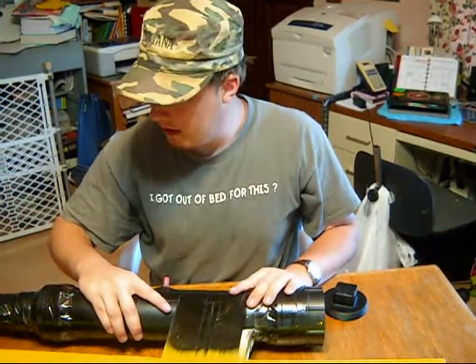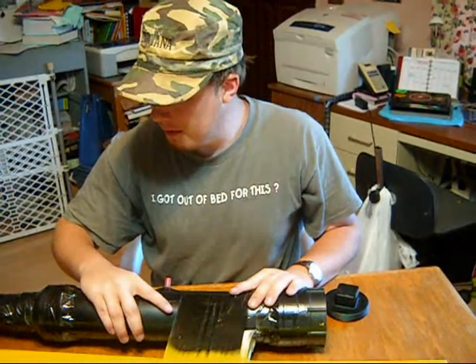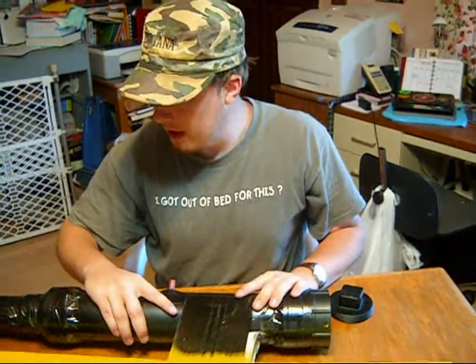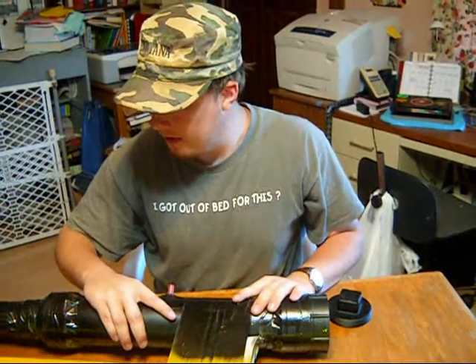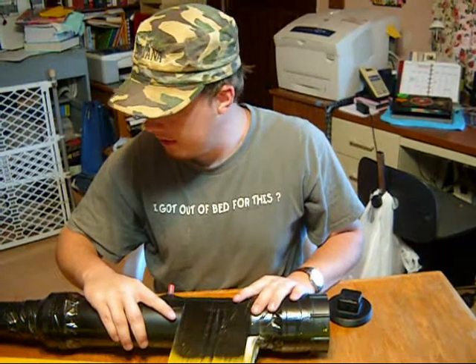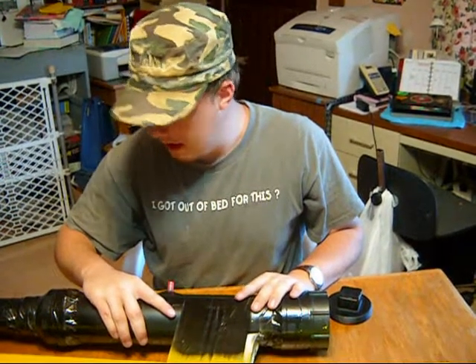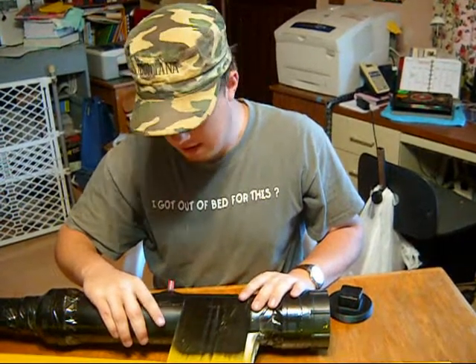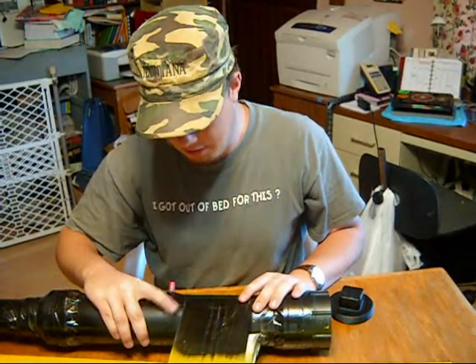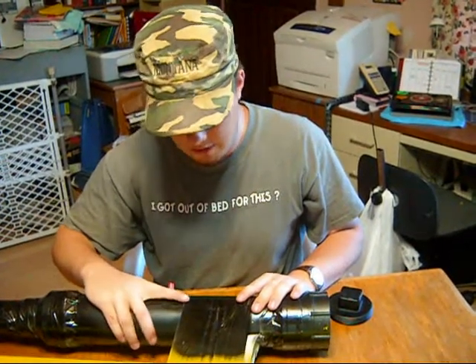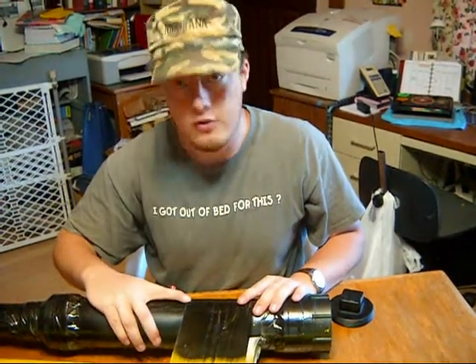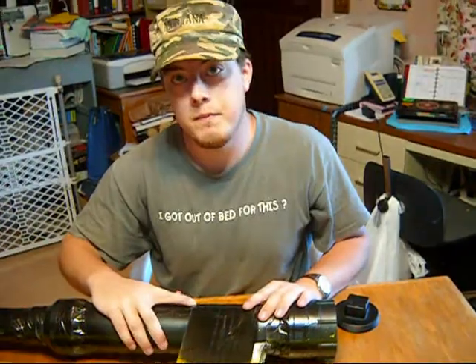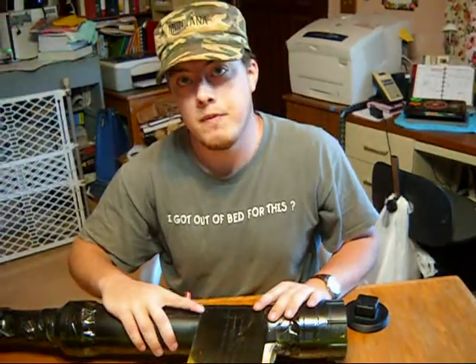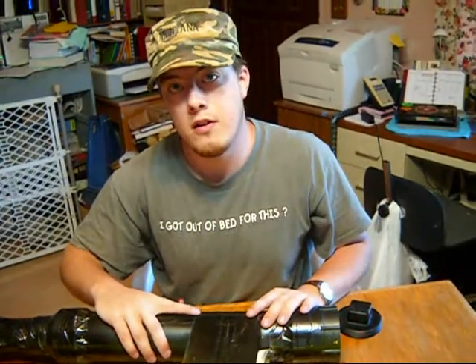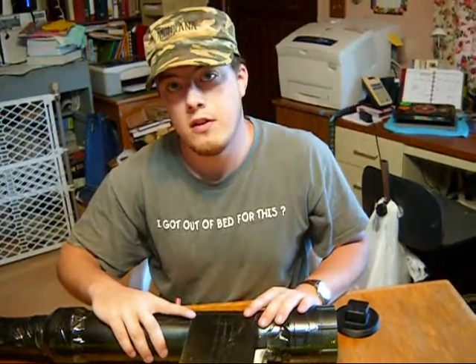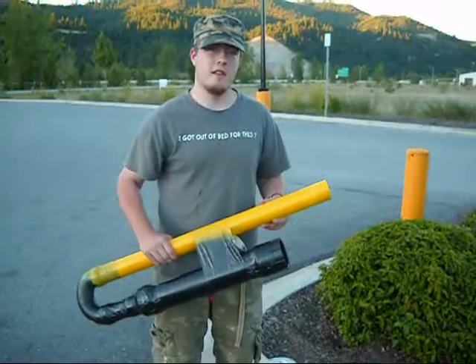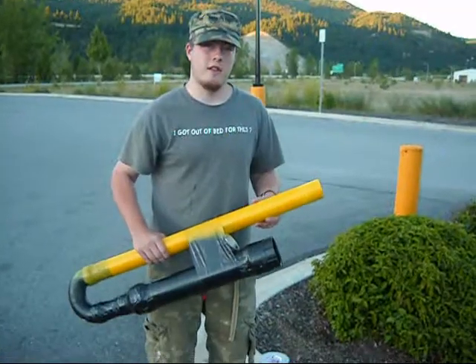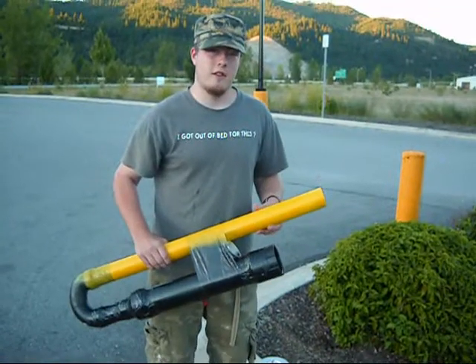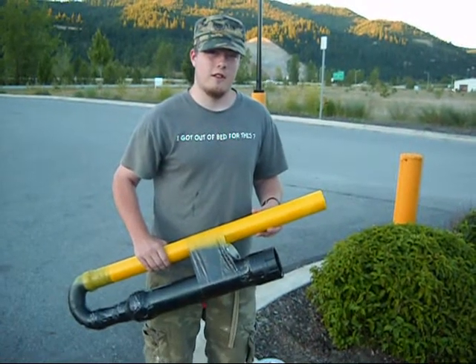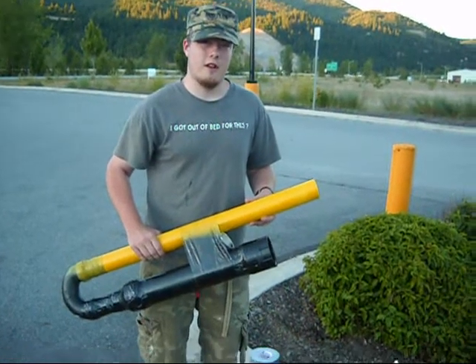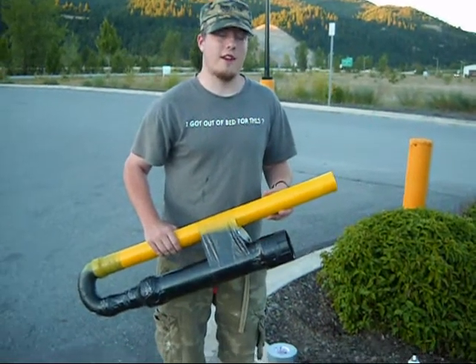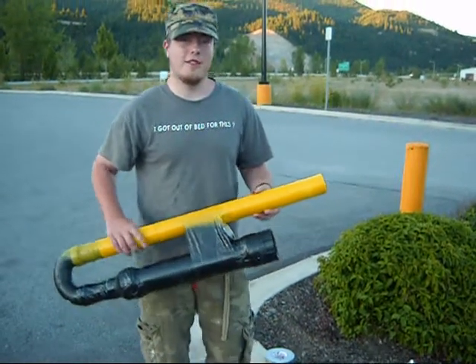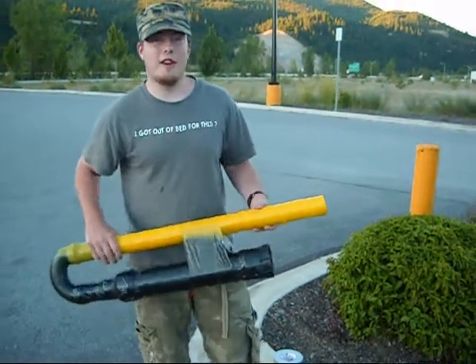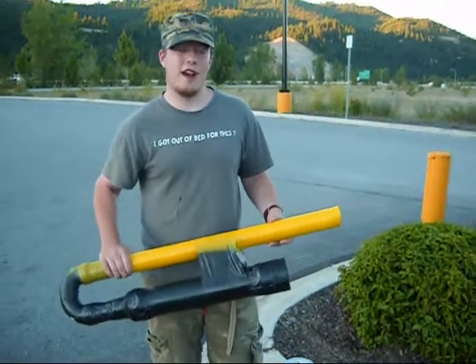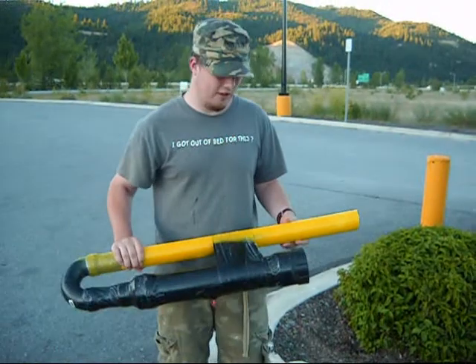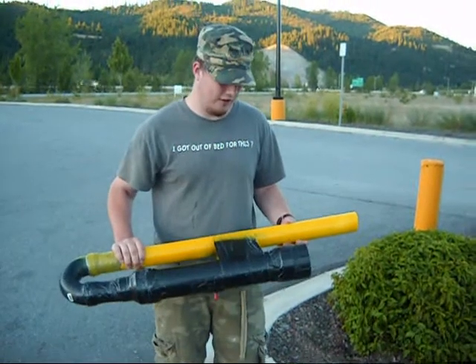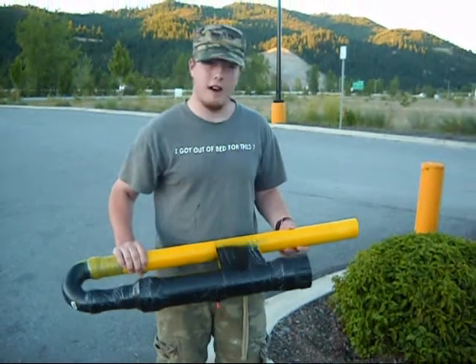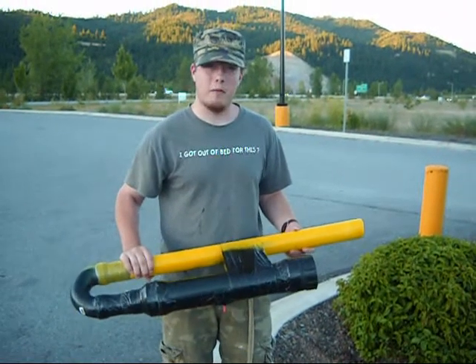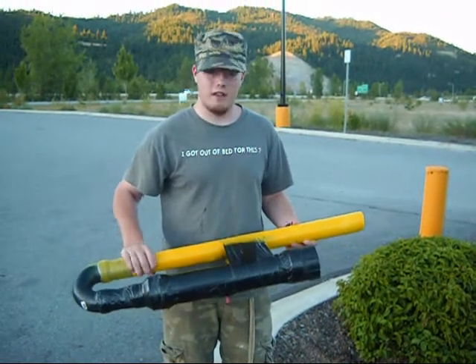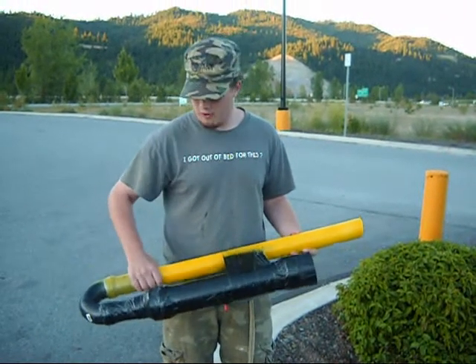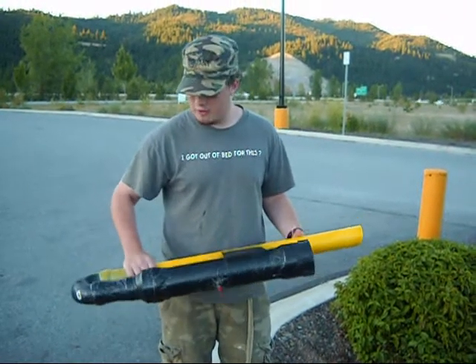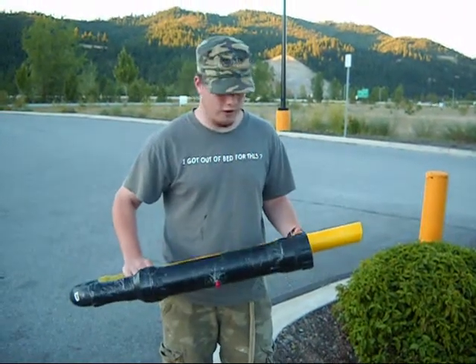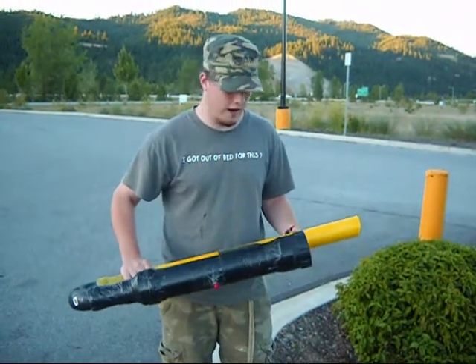That's almost it for this, and now we're going to show you how to launch the revised model that we showed you earlier today.